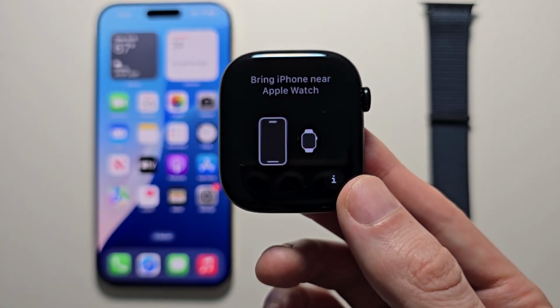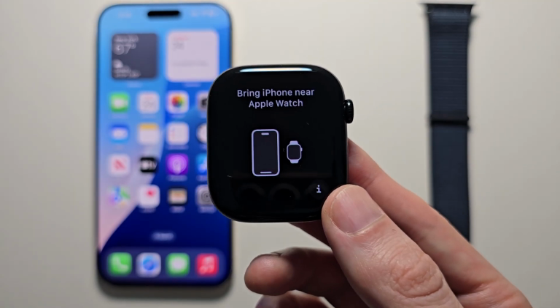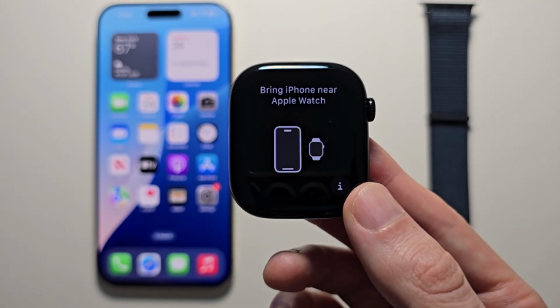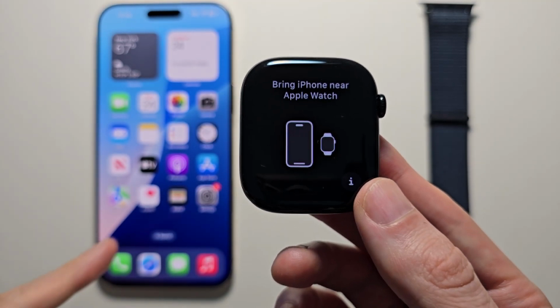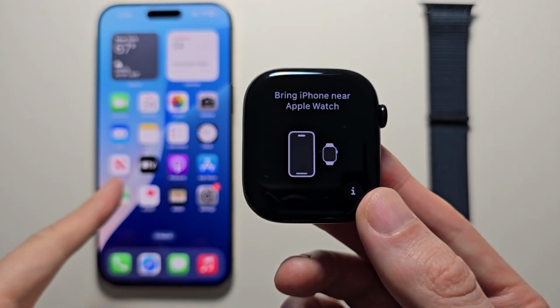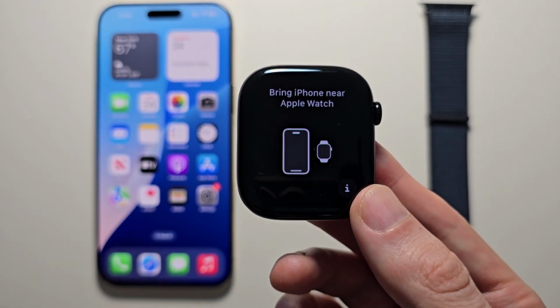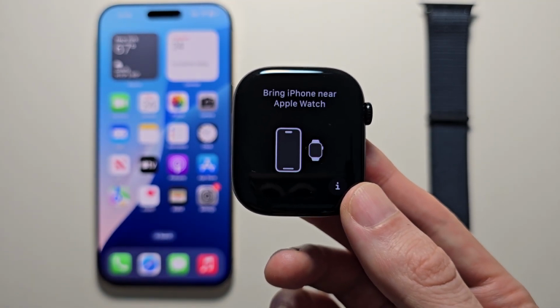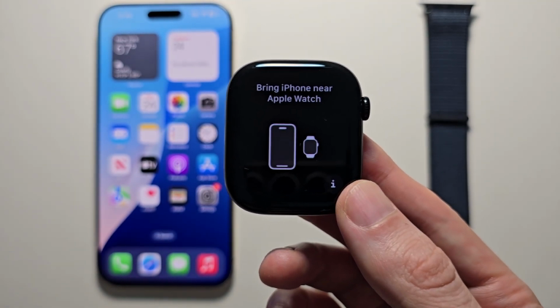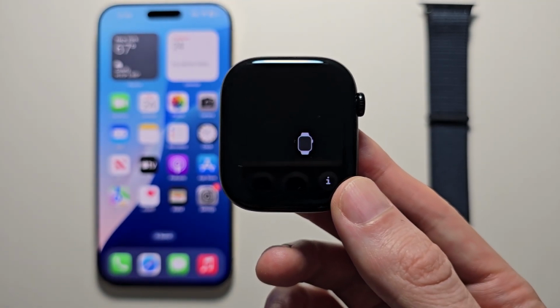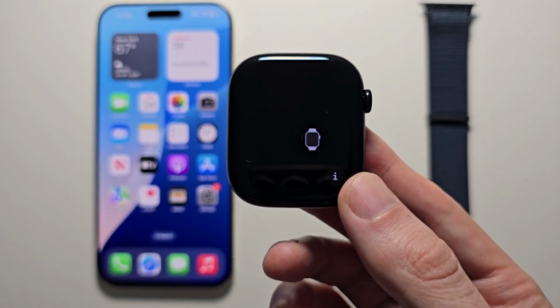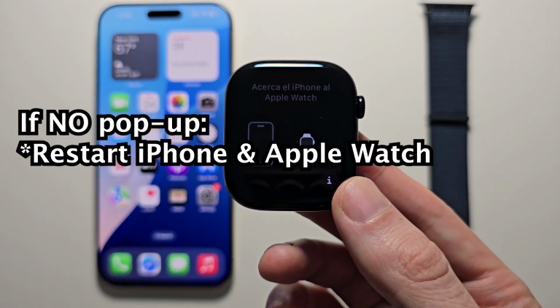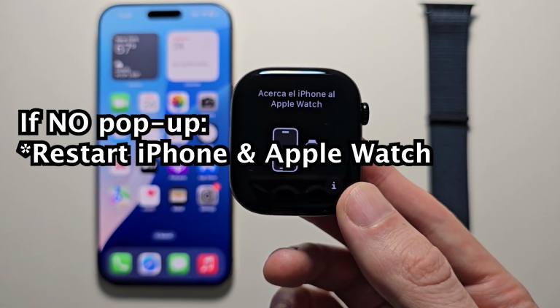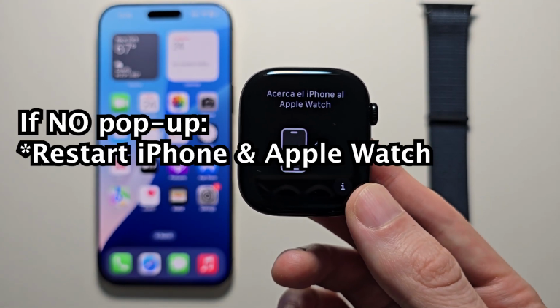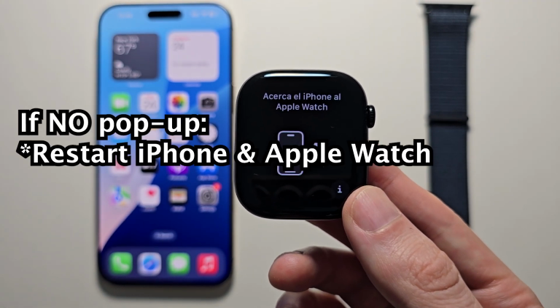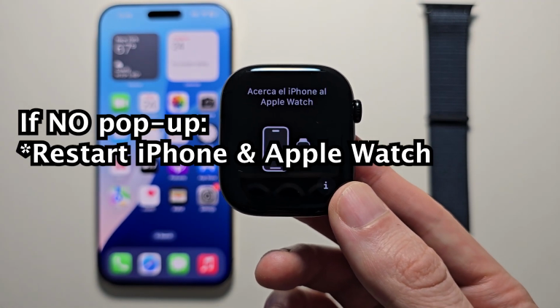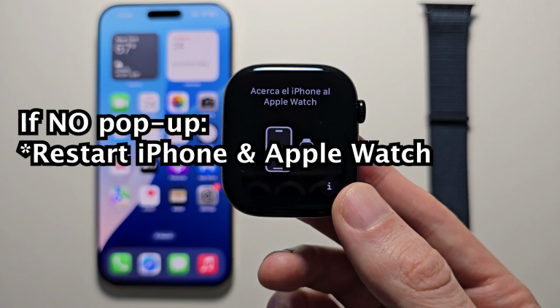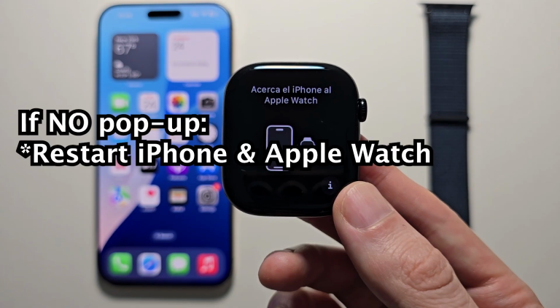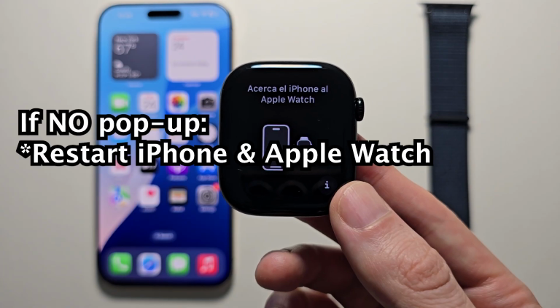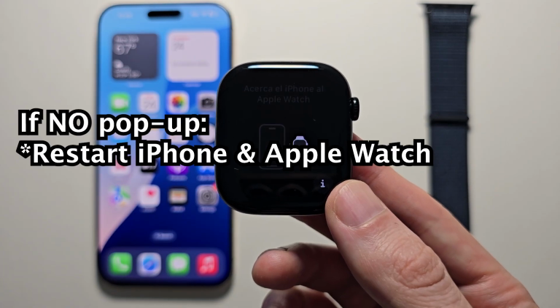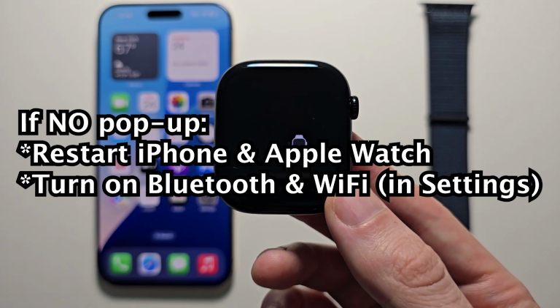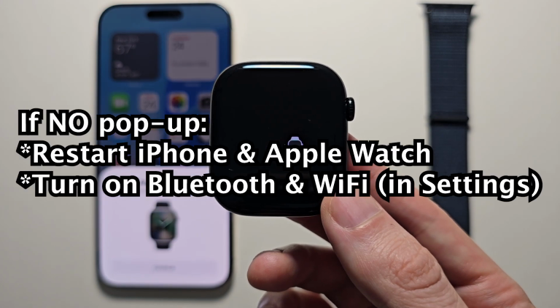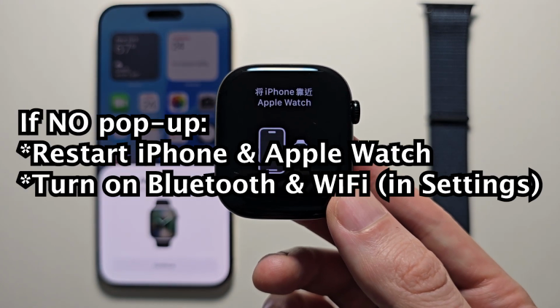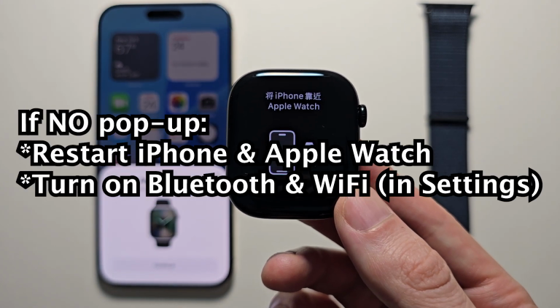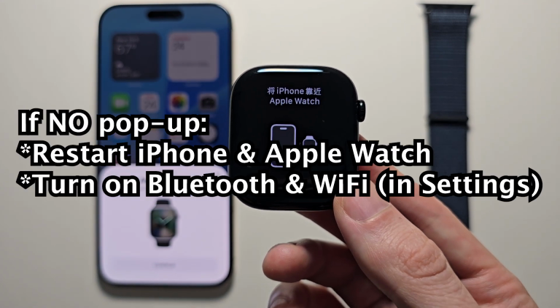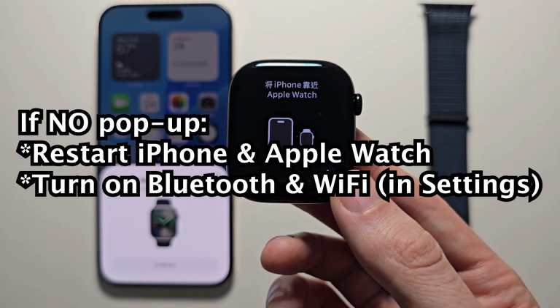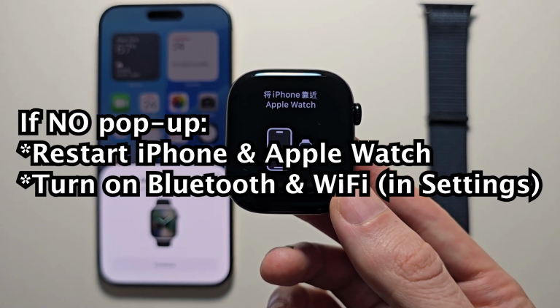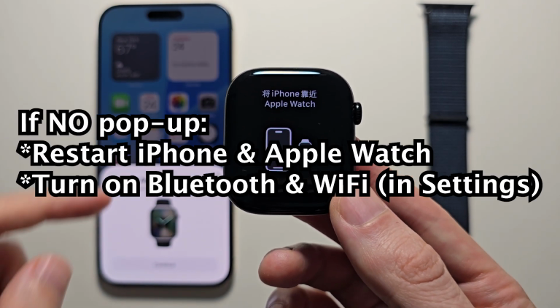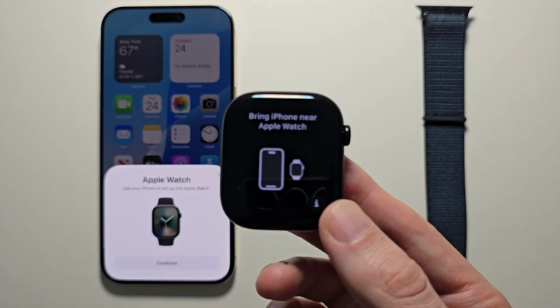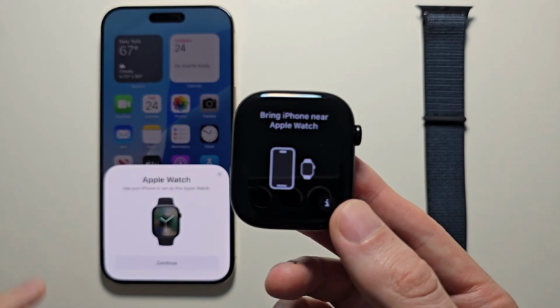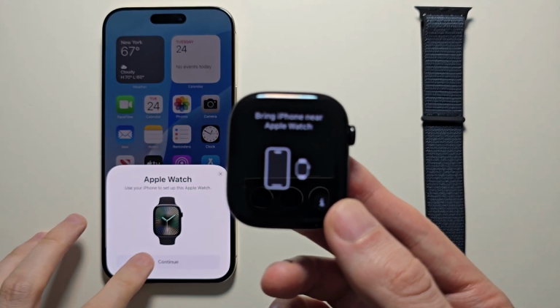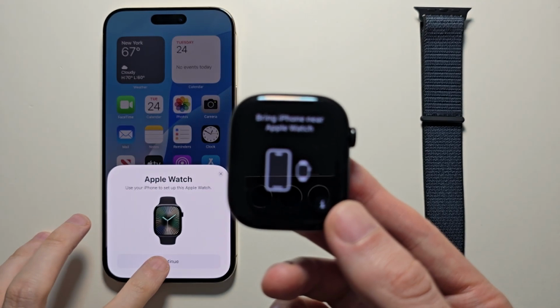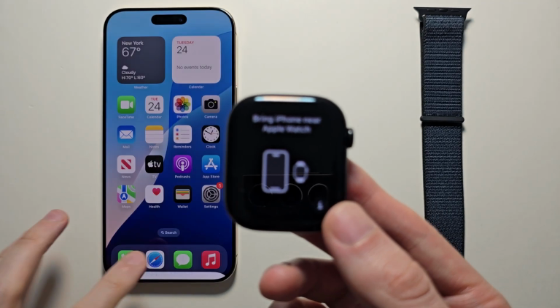Now it may automatically show up on your iPhone, but if it doesn't, restart your iPhone. Also make sure Bluetooth and Wi-Fi are turned on. Then press Continue.